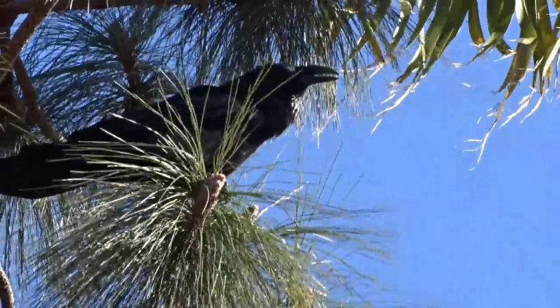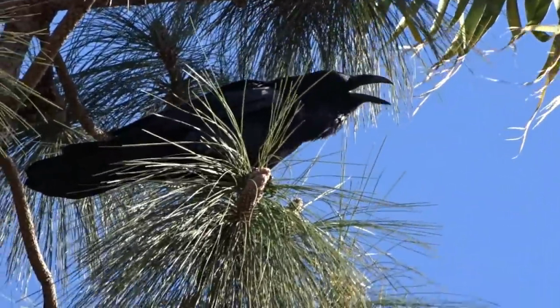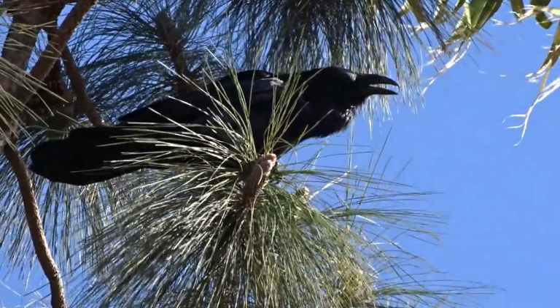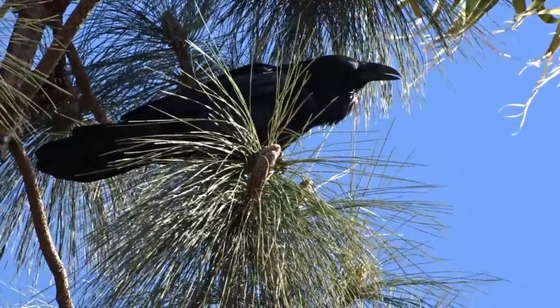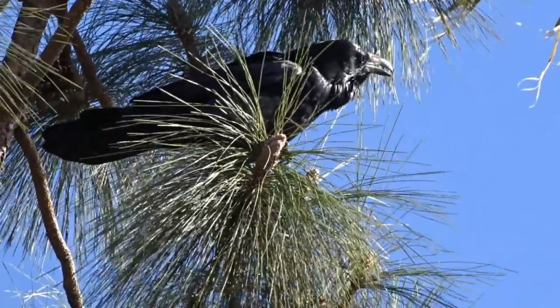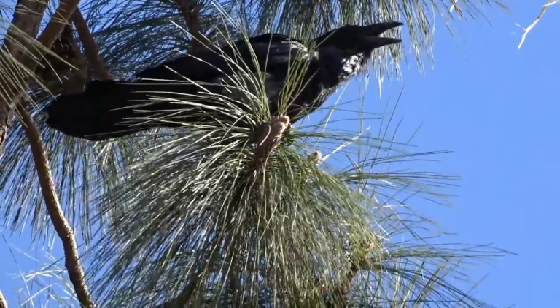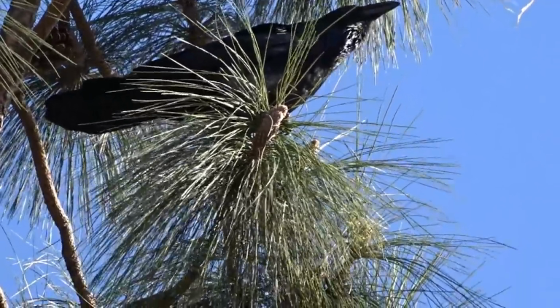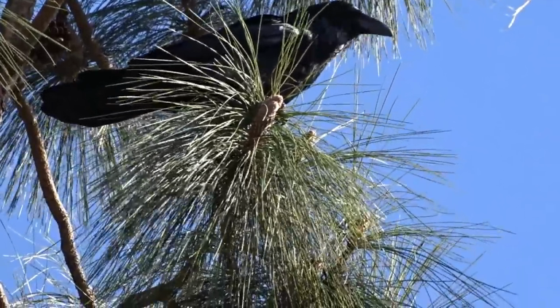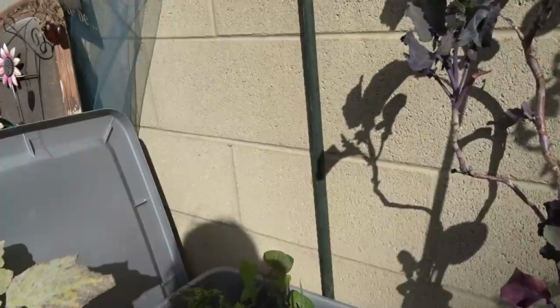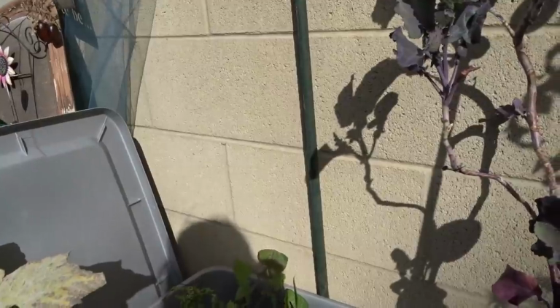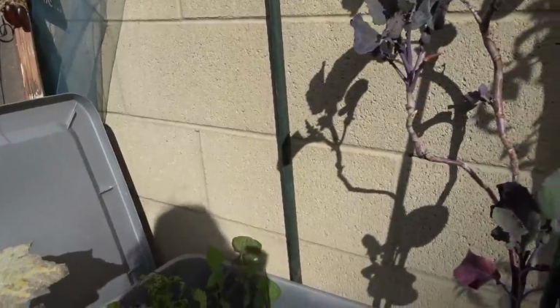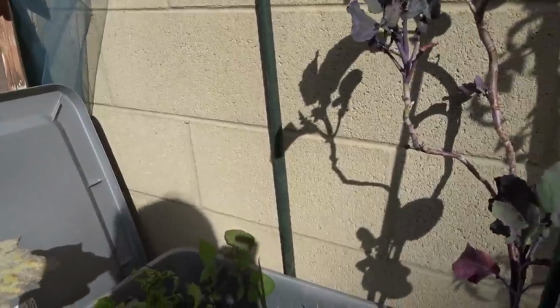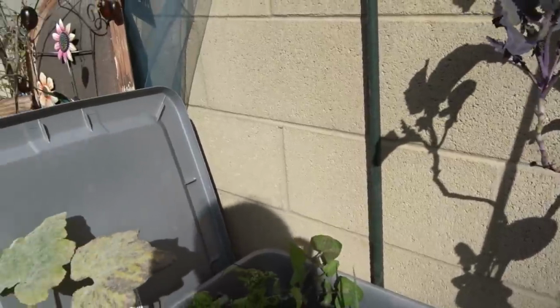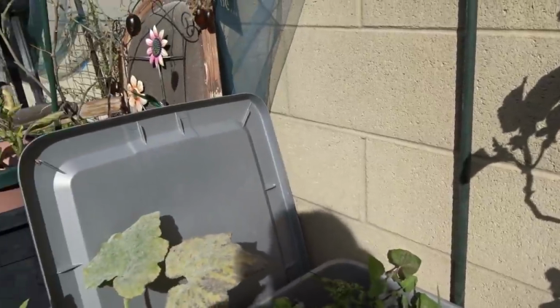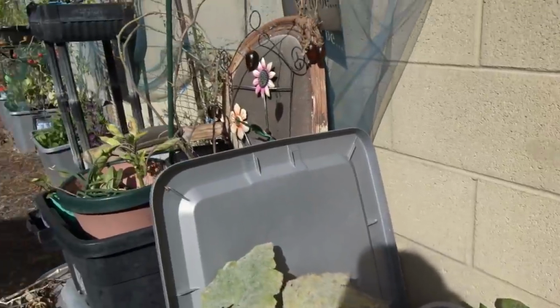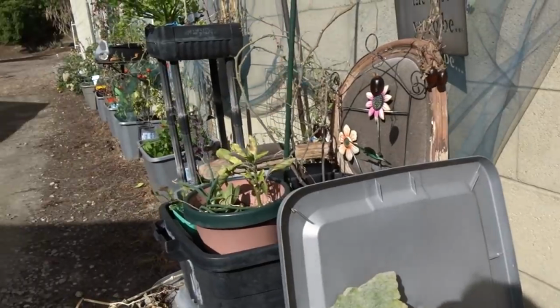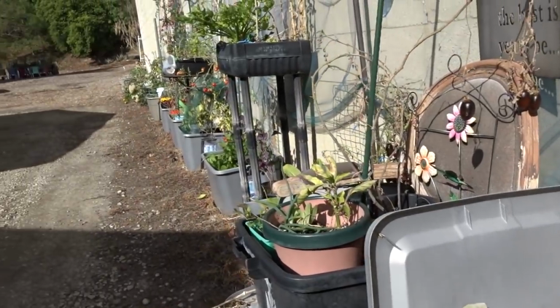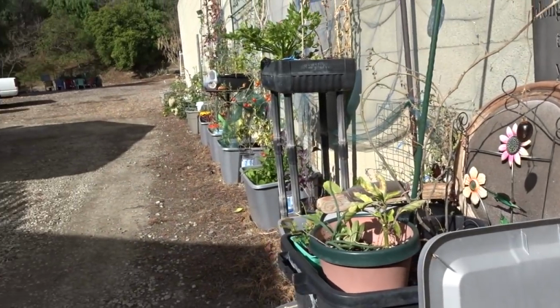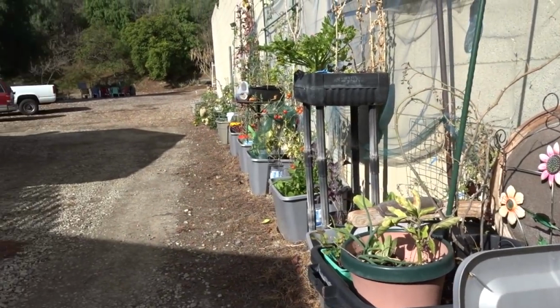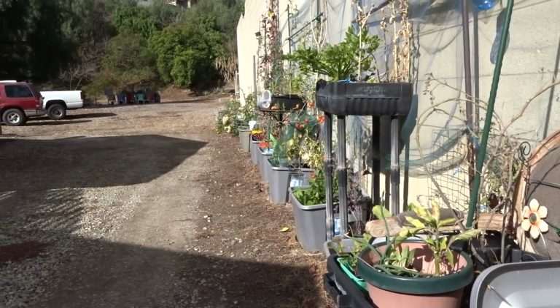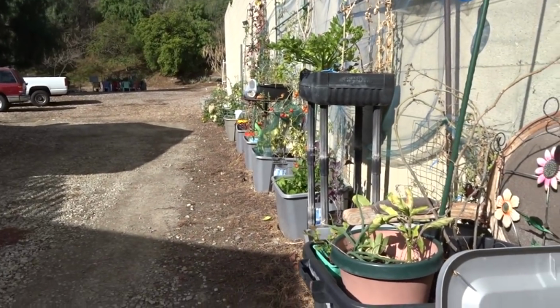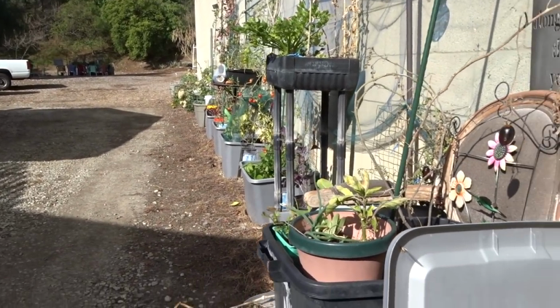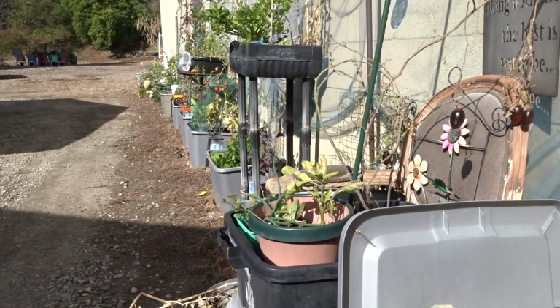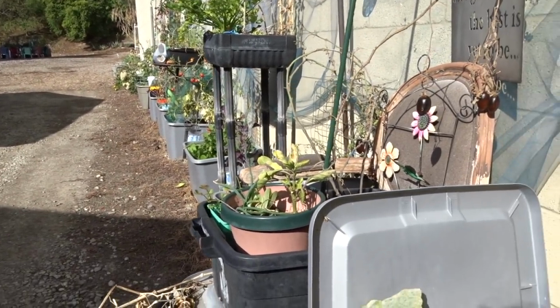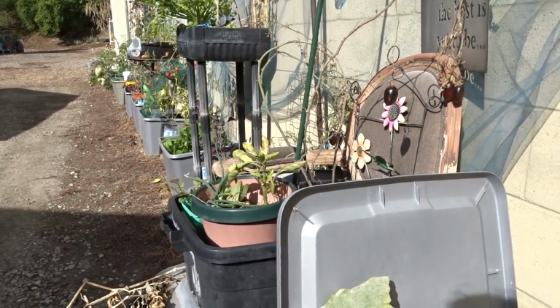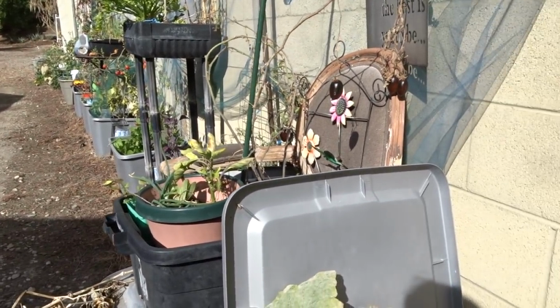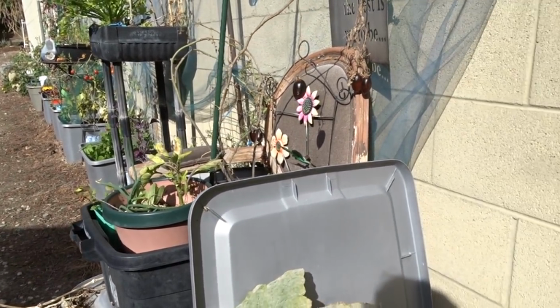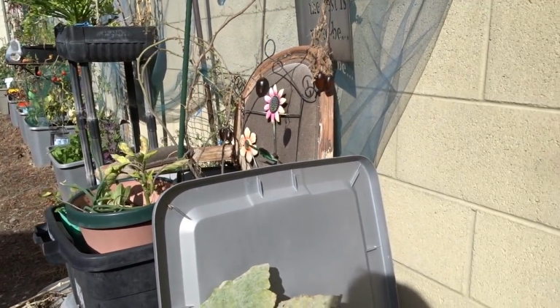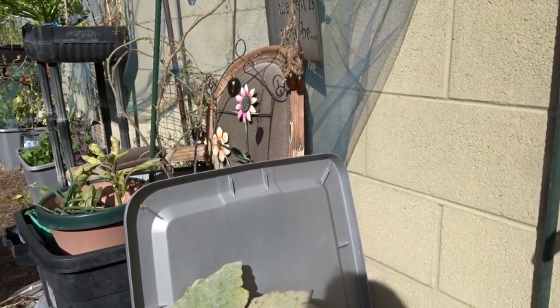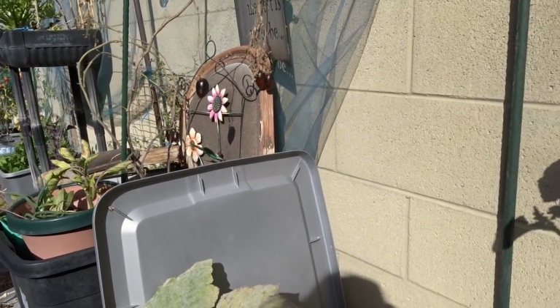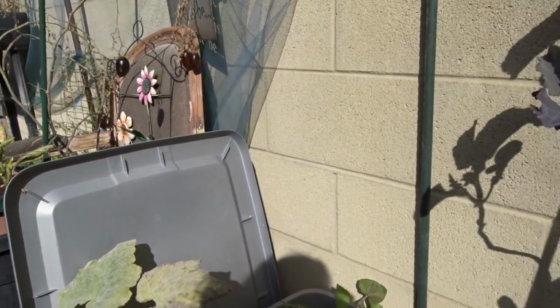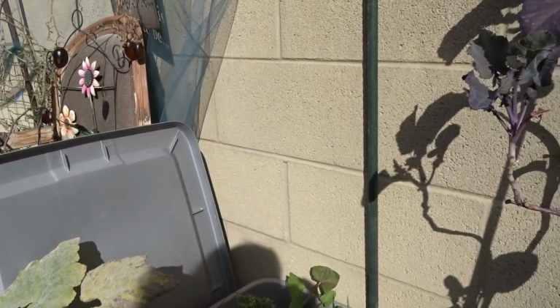Hi everybody, it's Robbie from Southern California, and I'm hiding in my driveway. I am hiding in my driveway, and I'll tell you why in a minute.